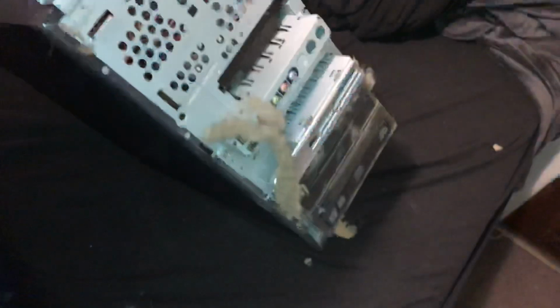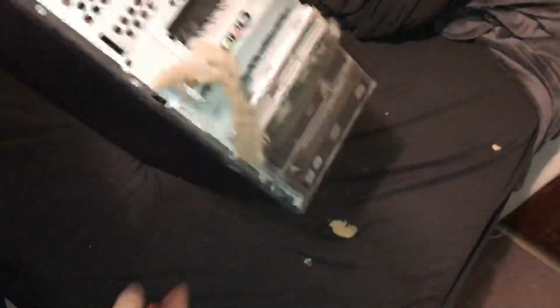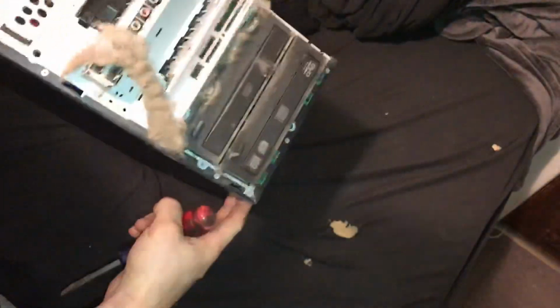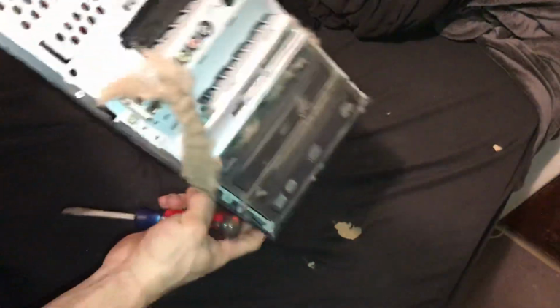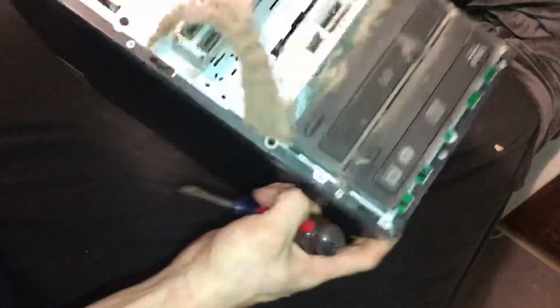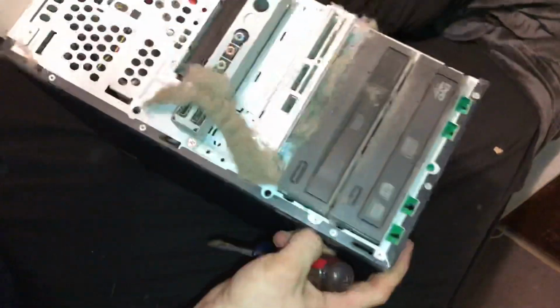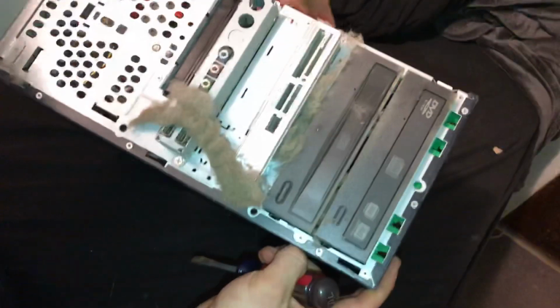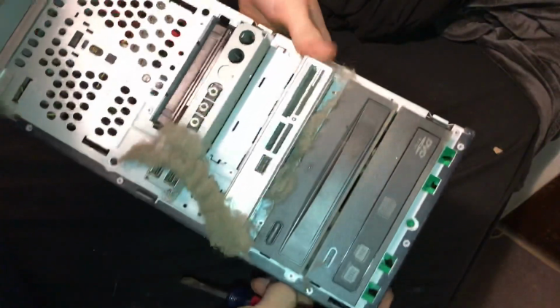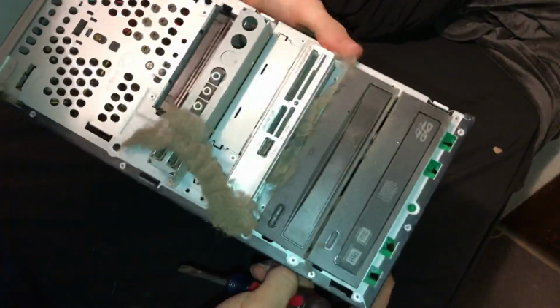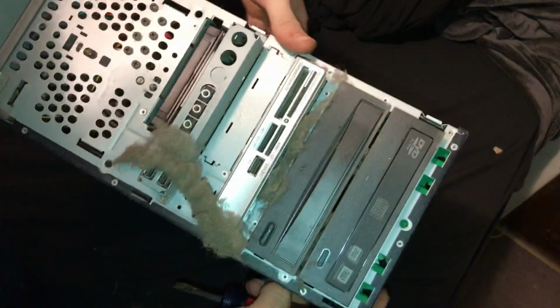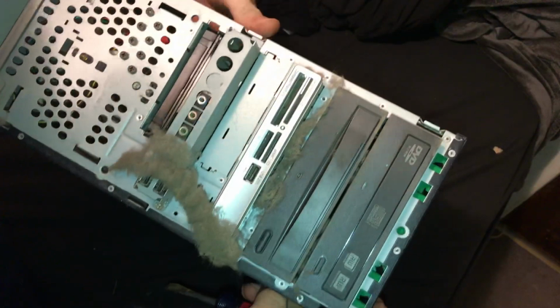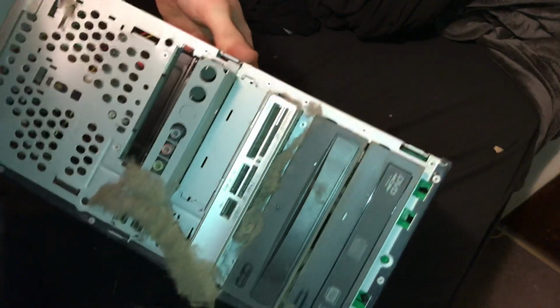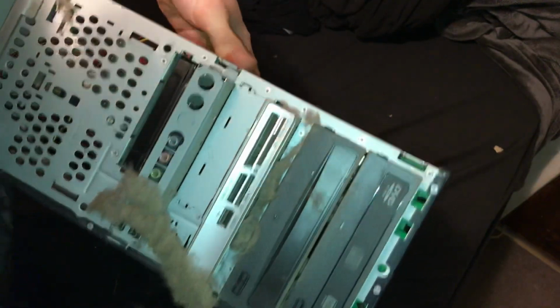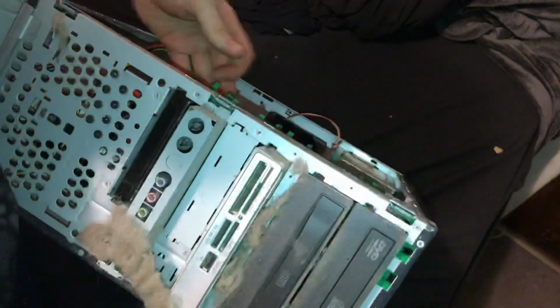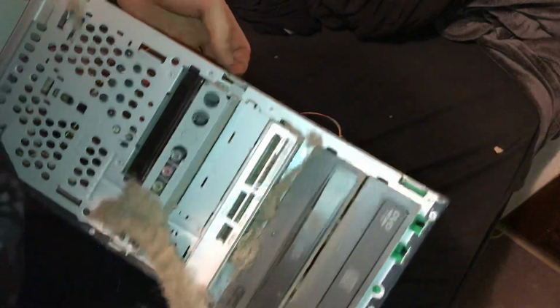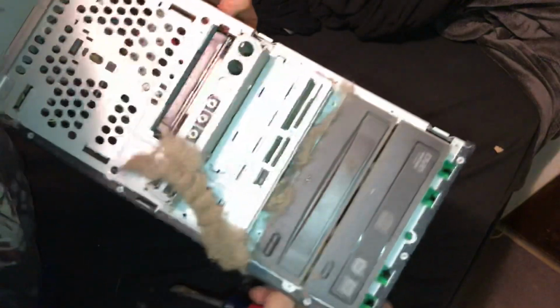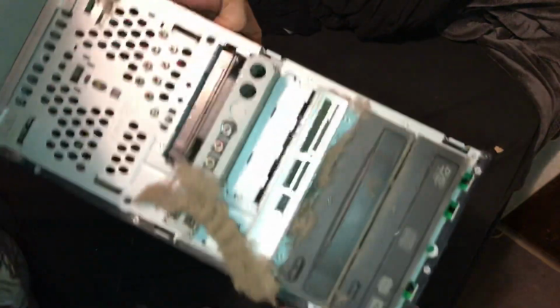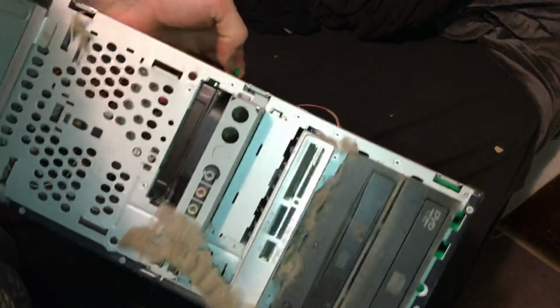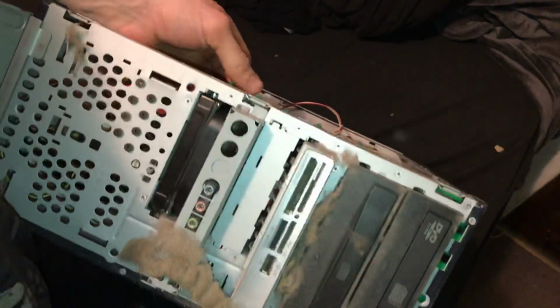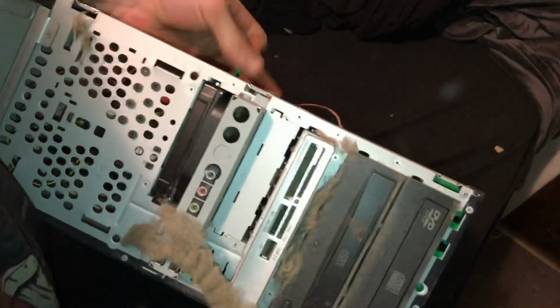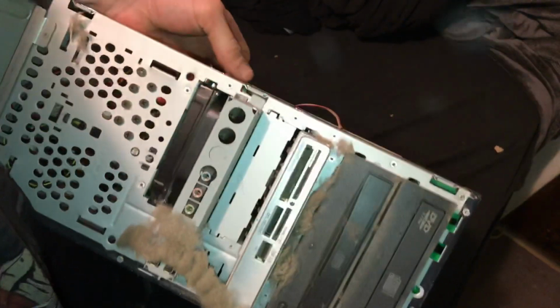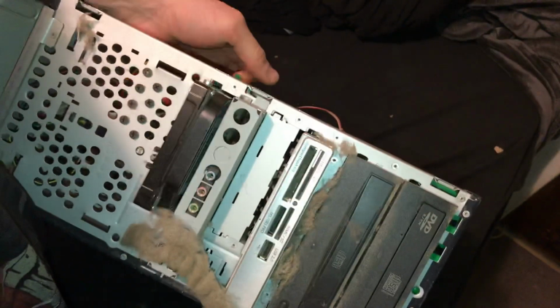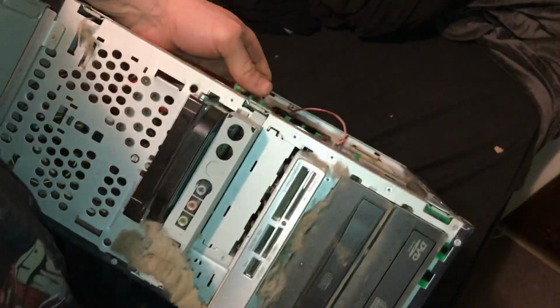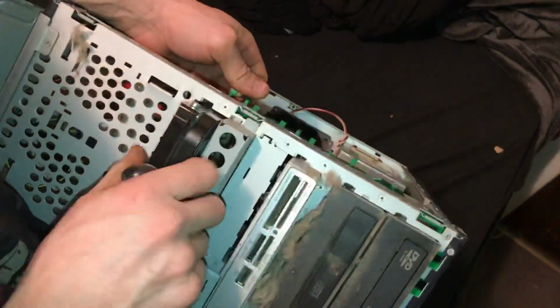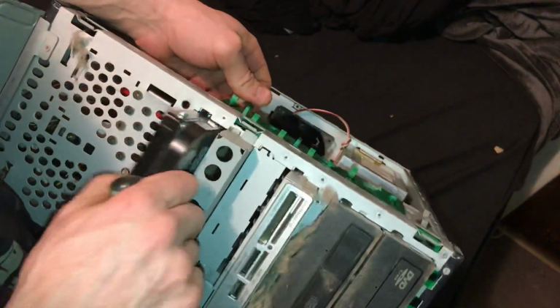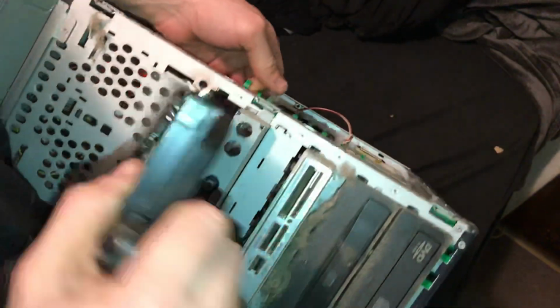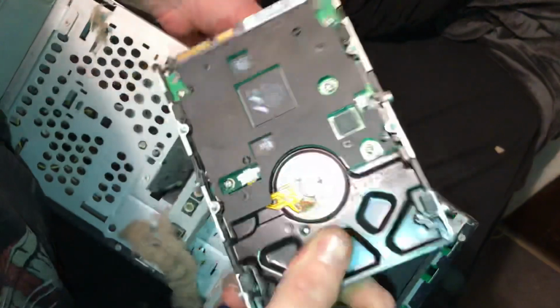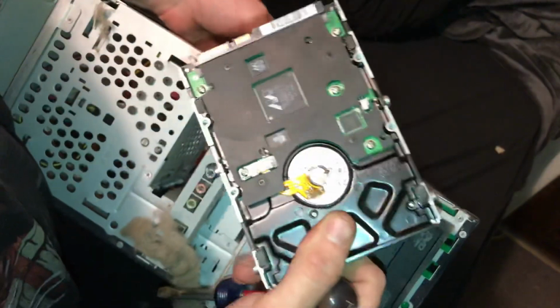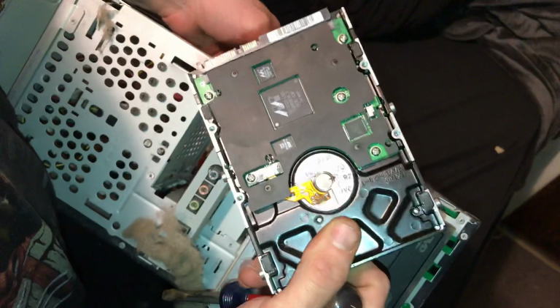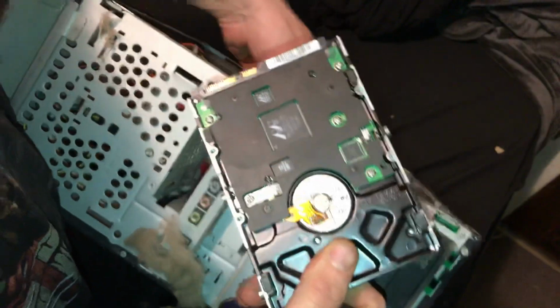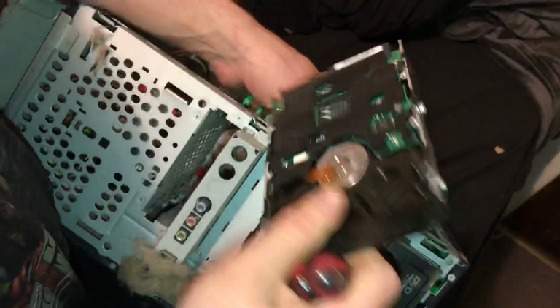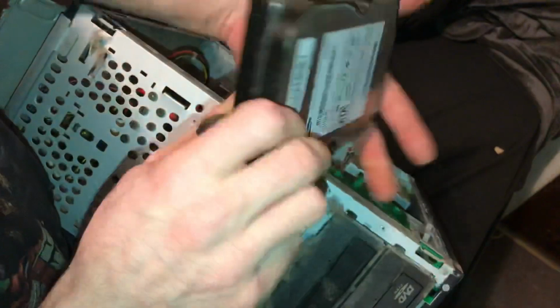There we go. And then you lift up one more time — there you go. That's how you take out your hard drive.